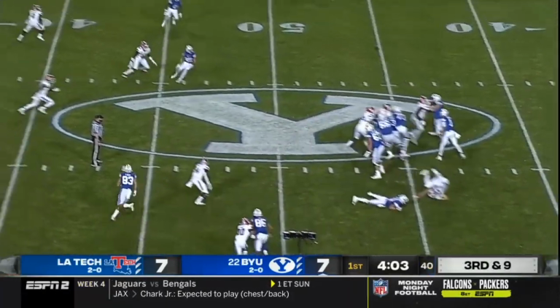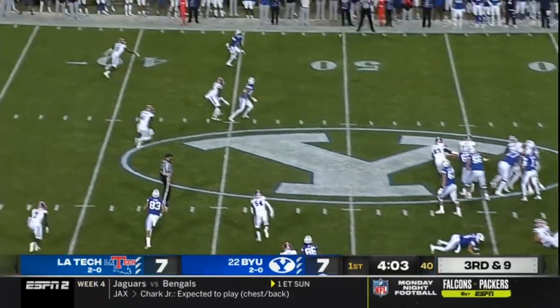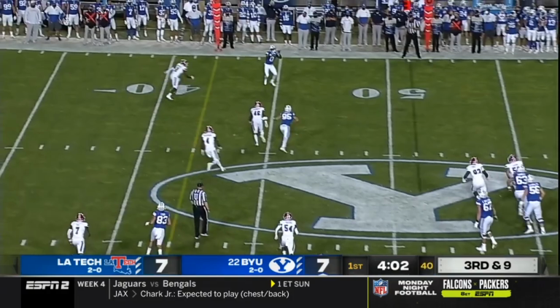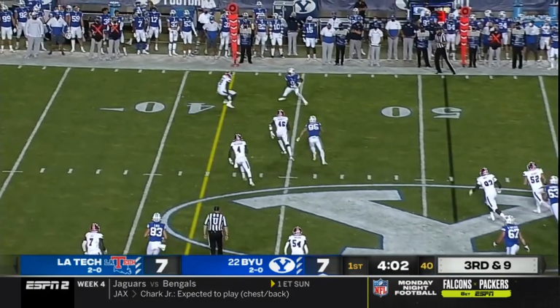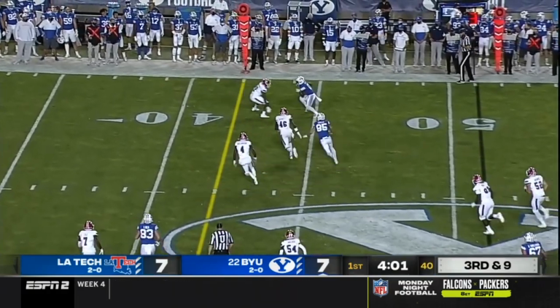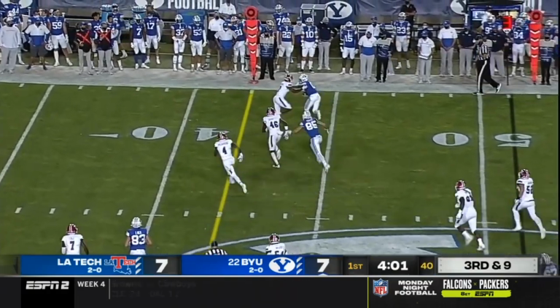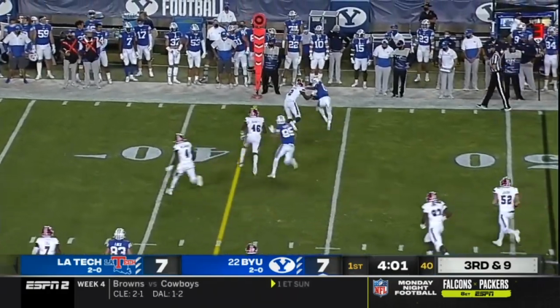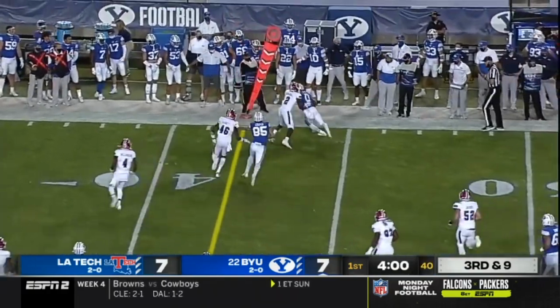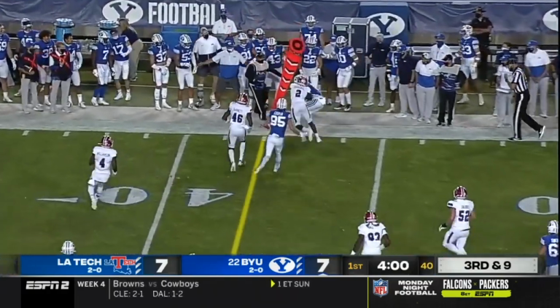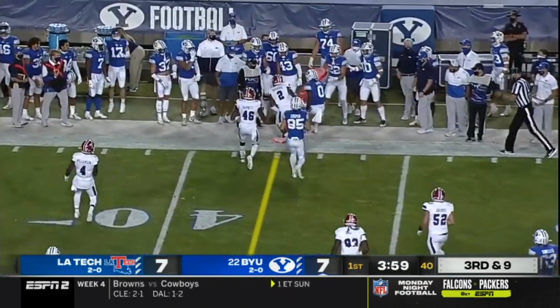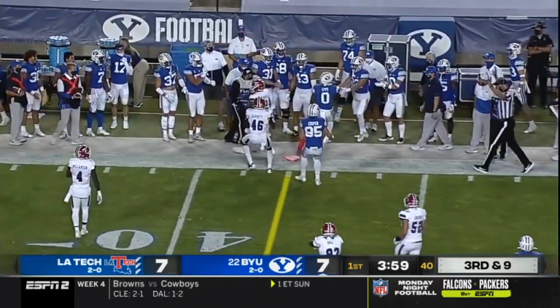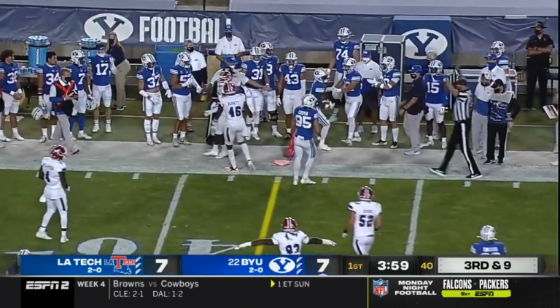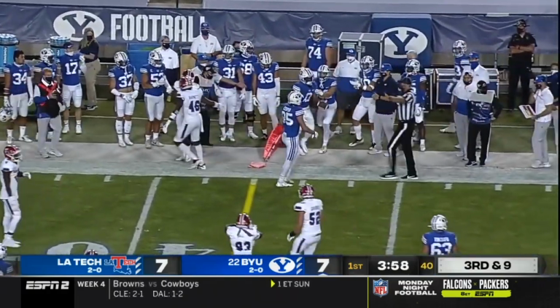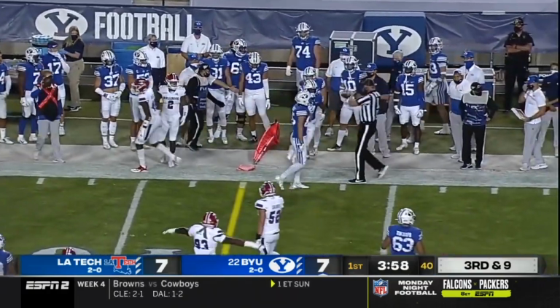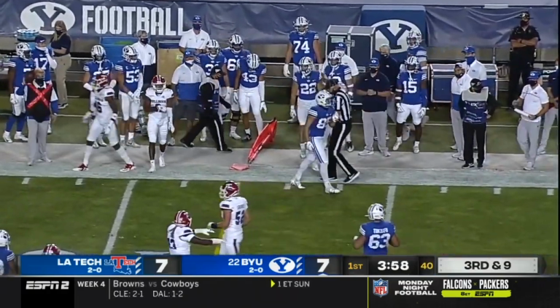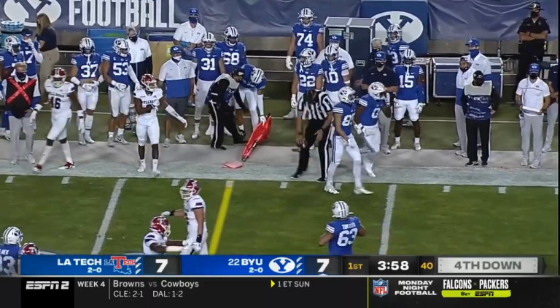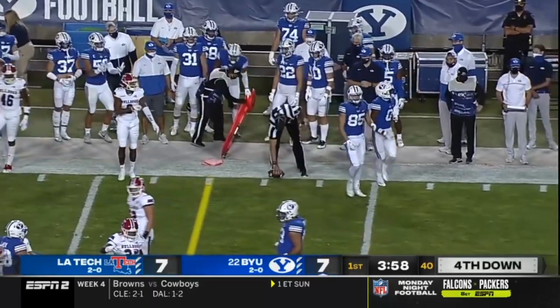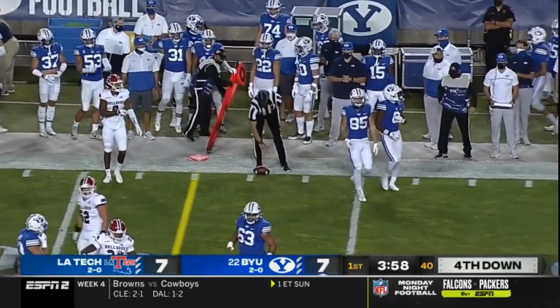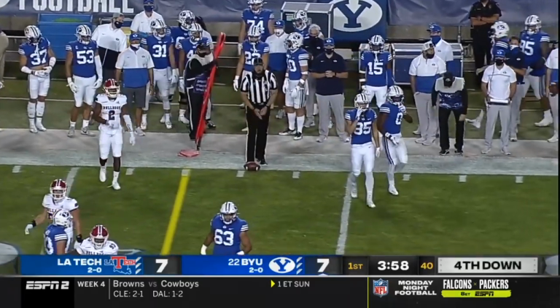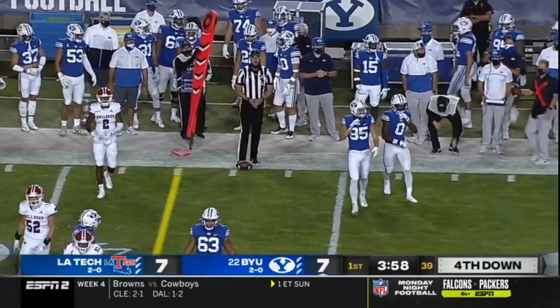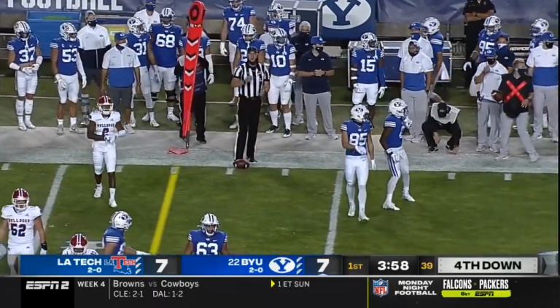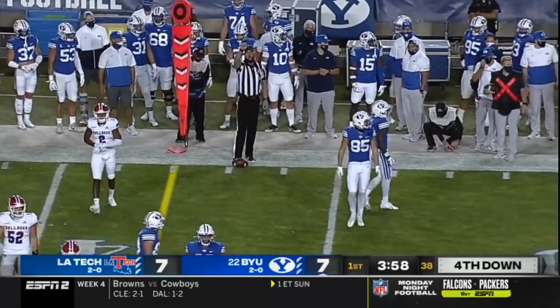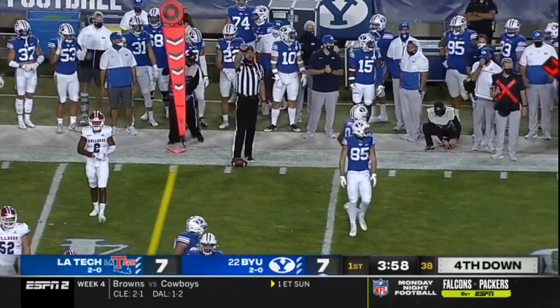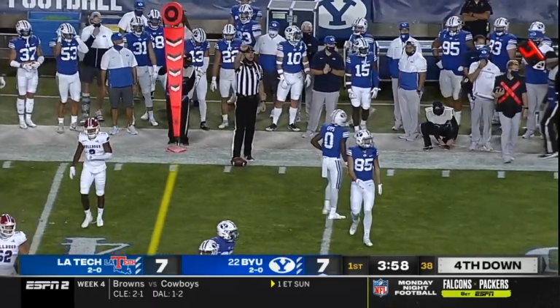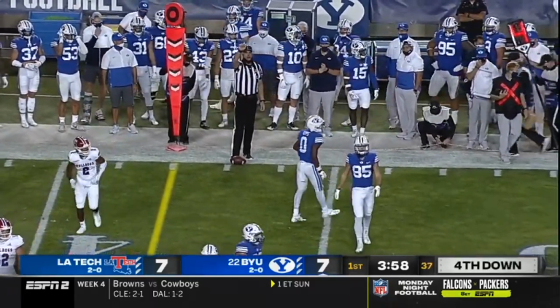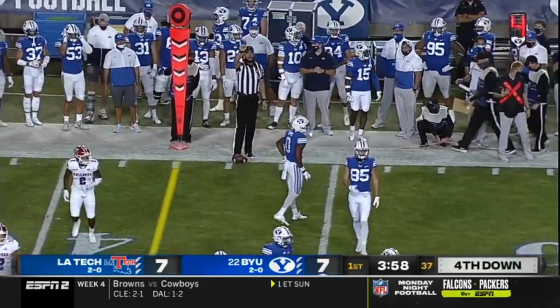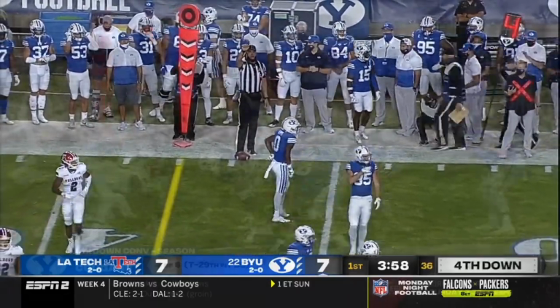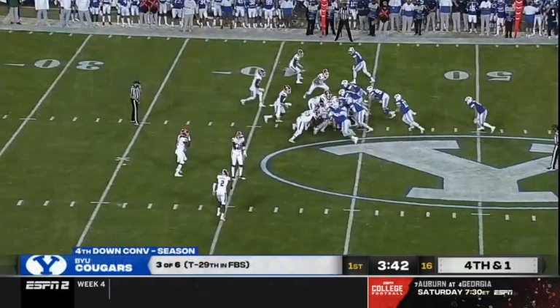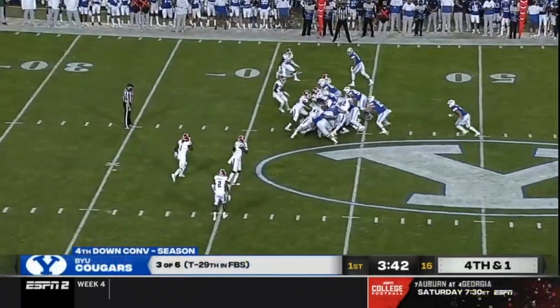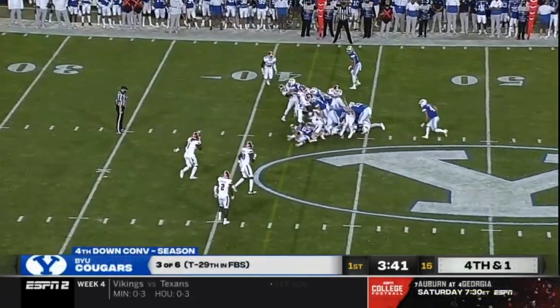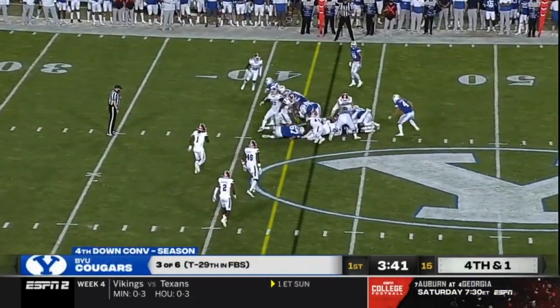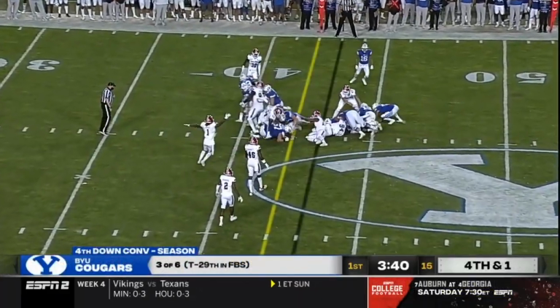Wilson throws far right. The catch, the turn, and fighting for that yardage — I don't think he got there. They know though that they're going to go for it. The offense will stay on the field — that's why you throw in fourth down situations for this offense.